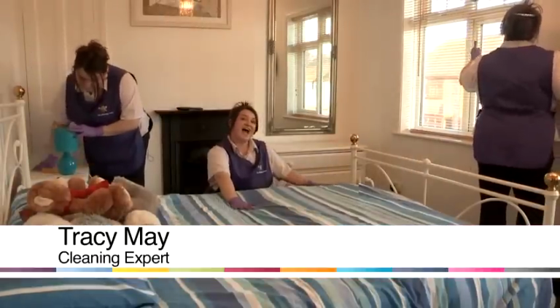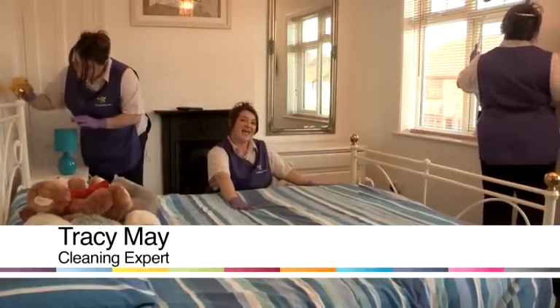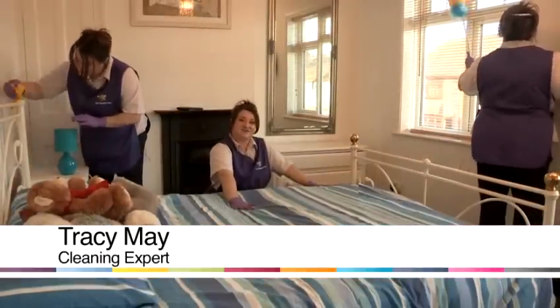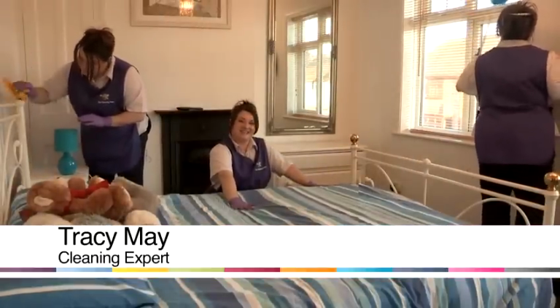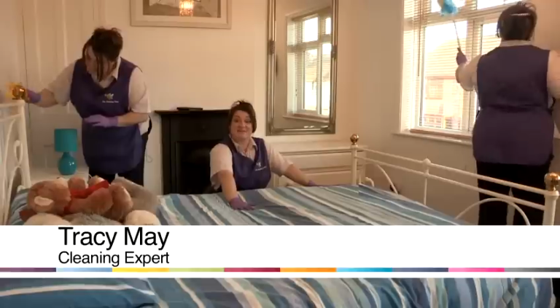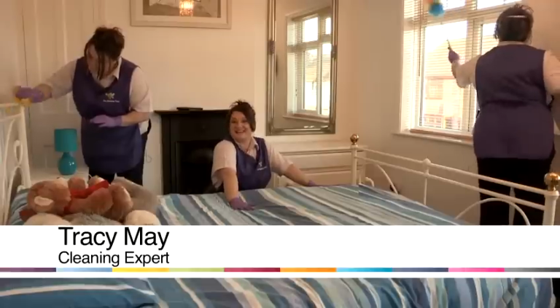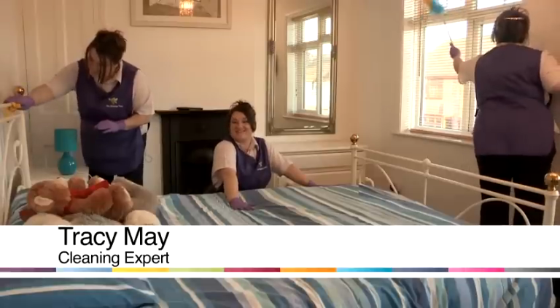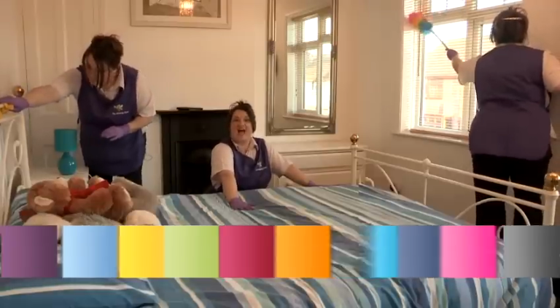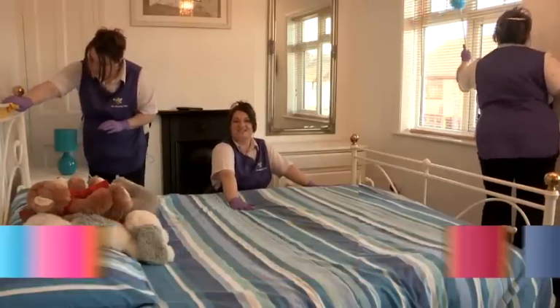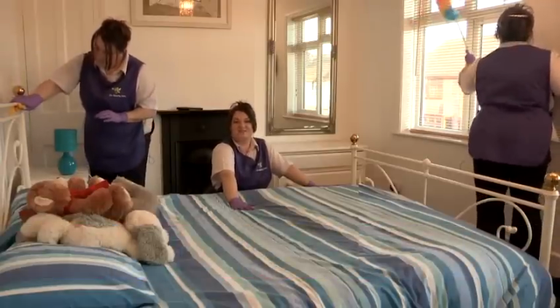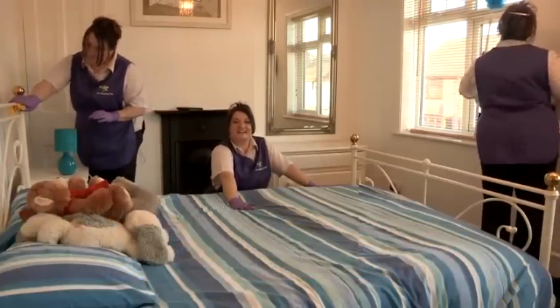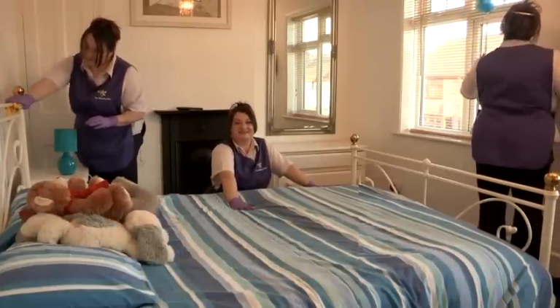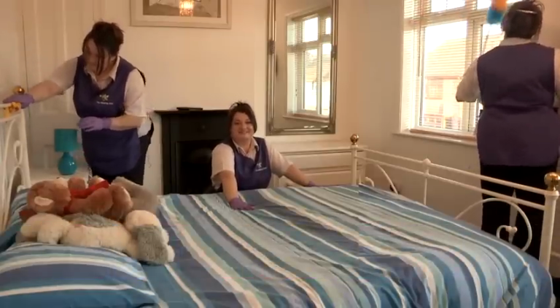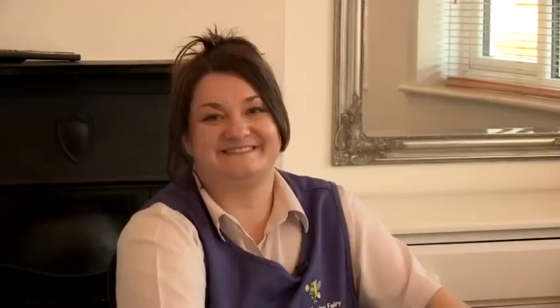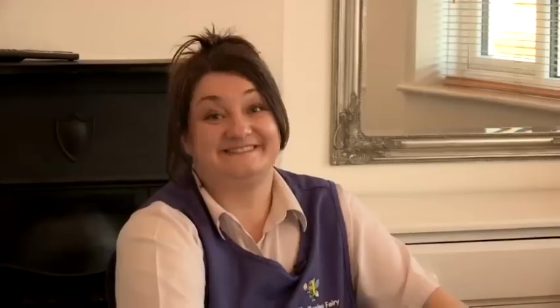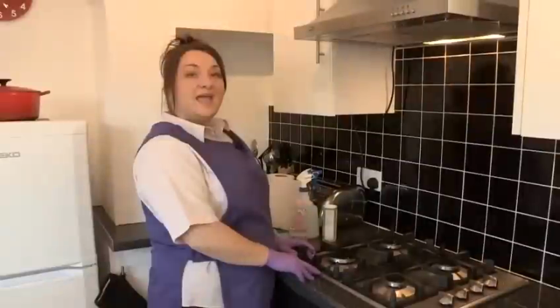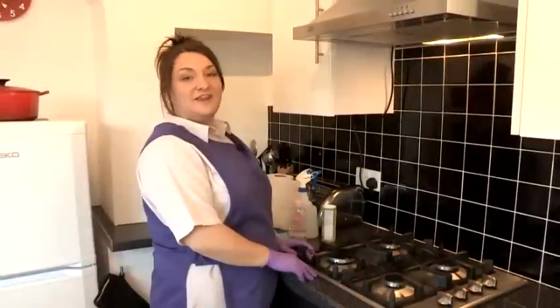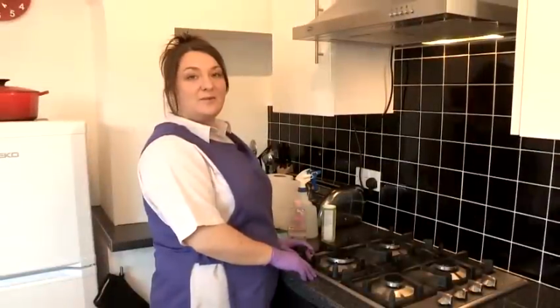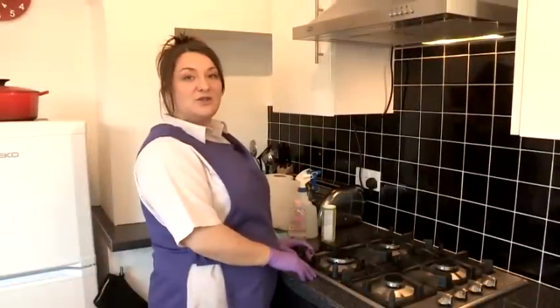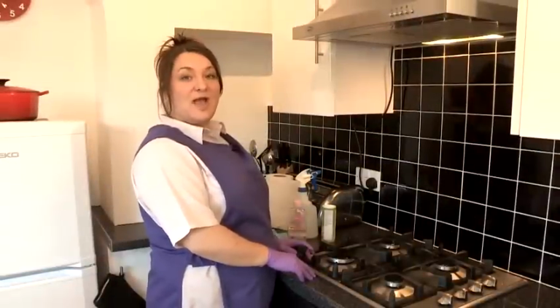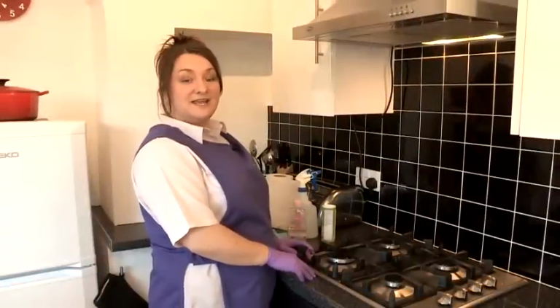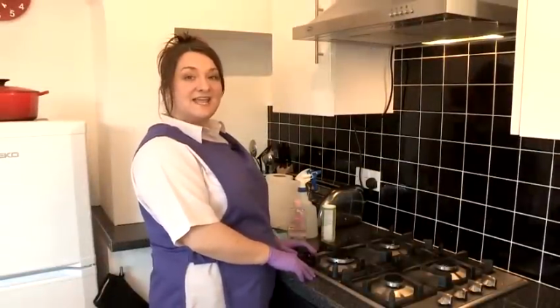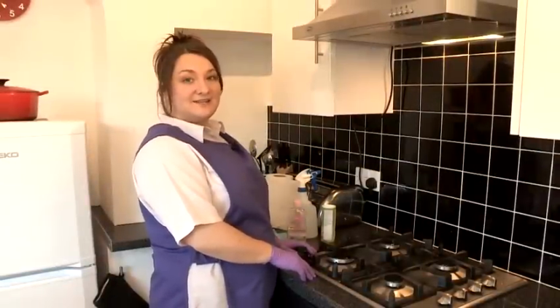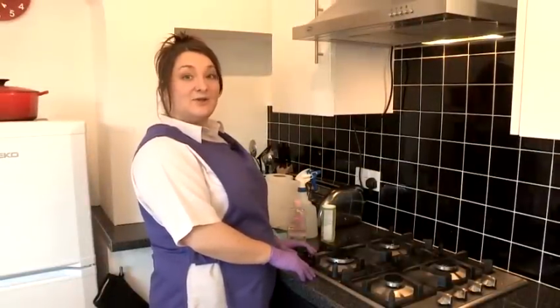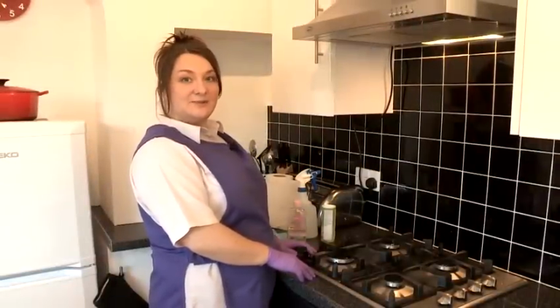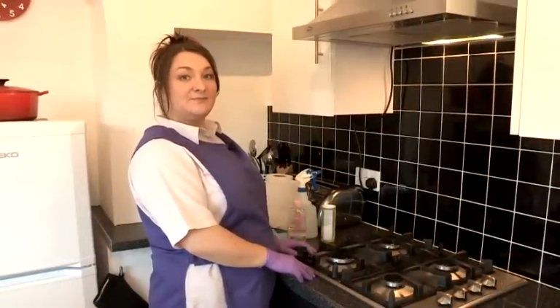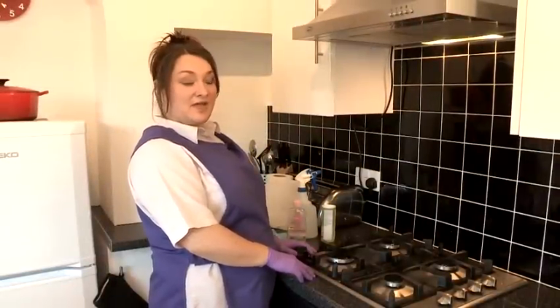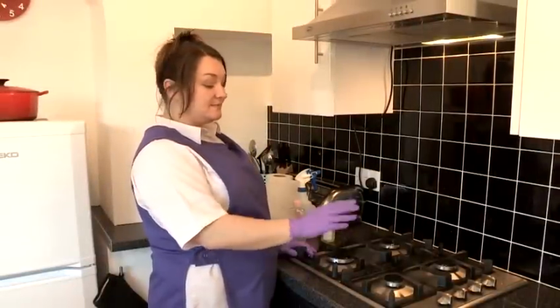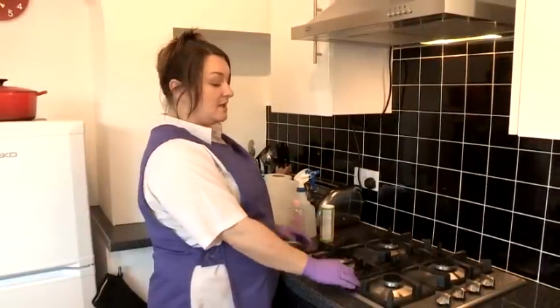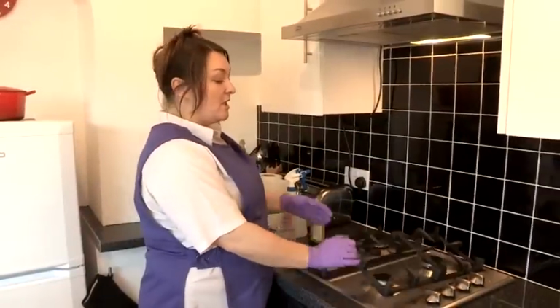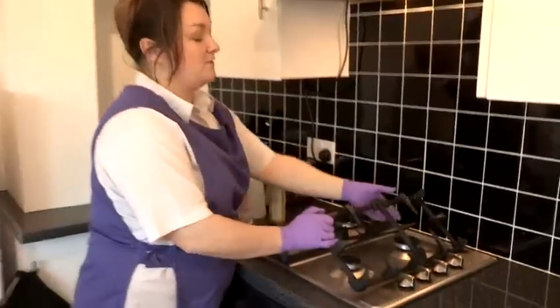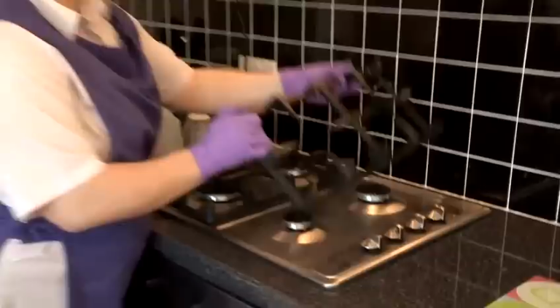Hi, I'm Tracy and I'm the Cleaning Fairy, and I'm going to show you some cleaning tips. In this video I'm going to show you how to clean a stainless steel cooker top. First, move your grates.